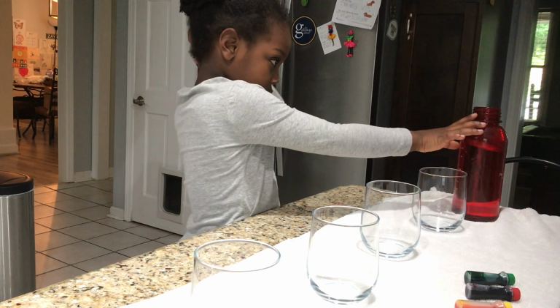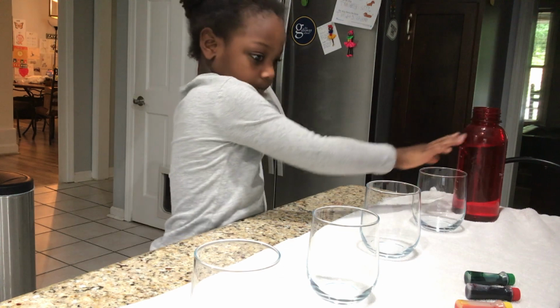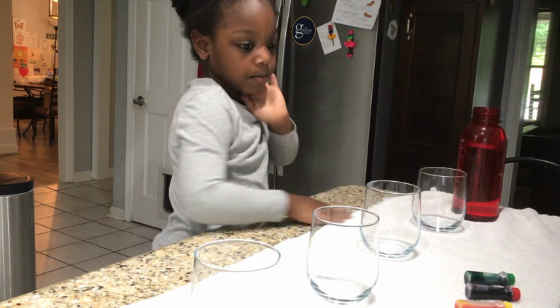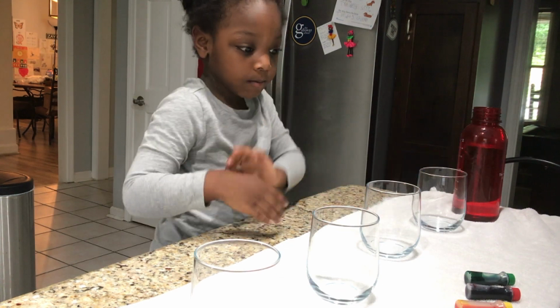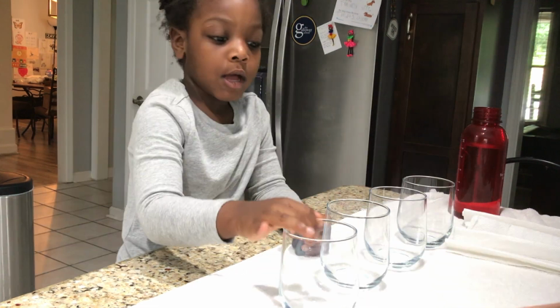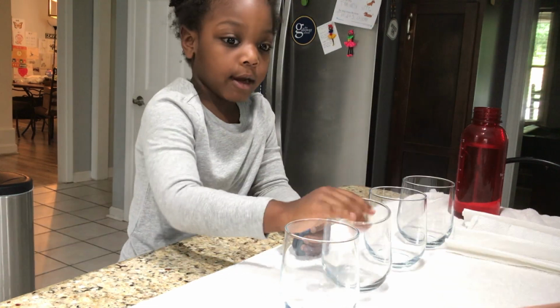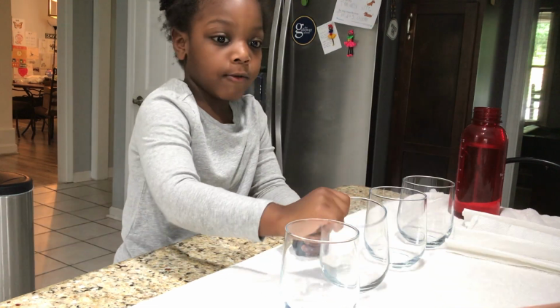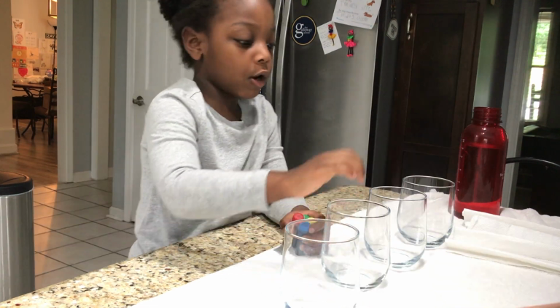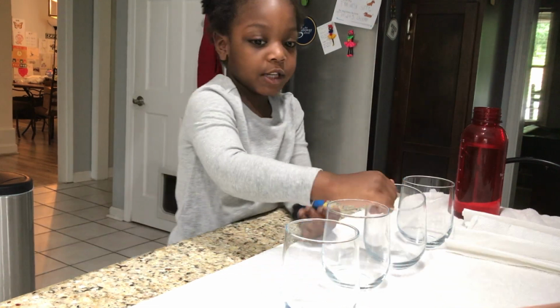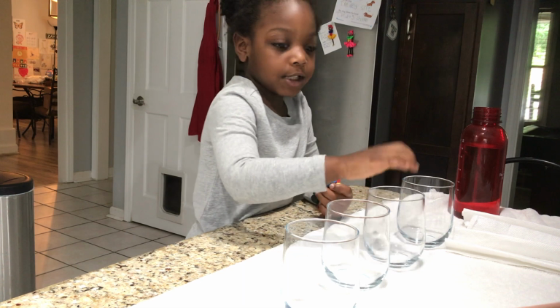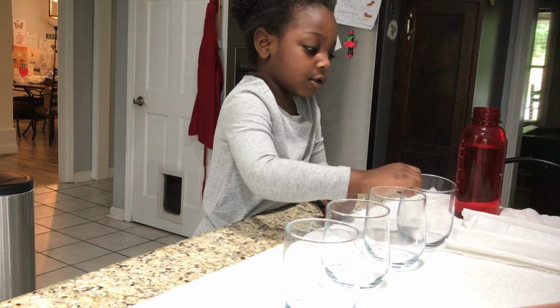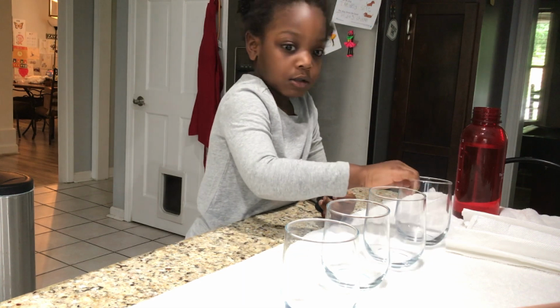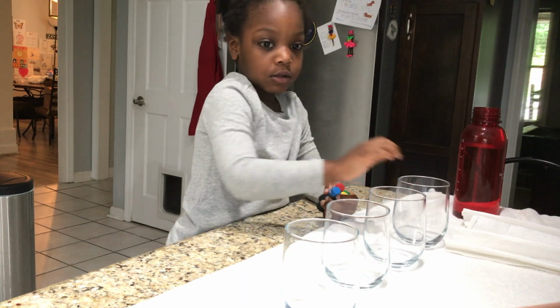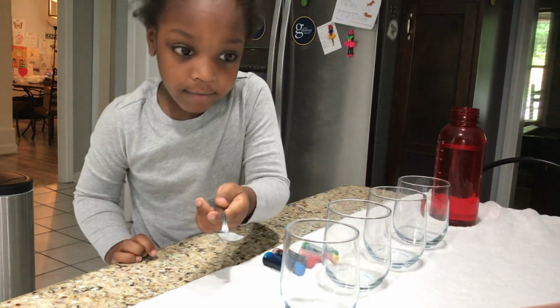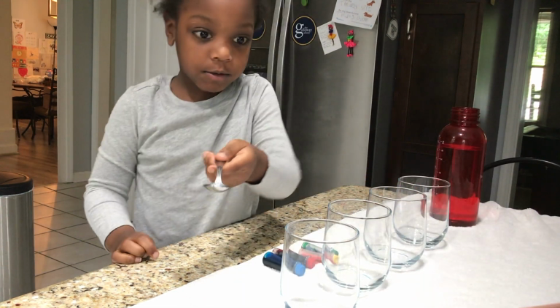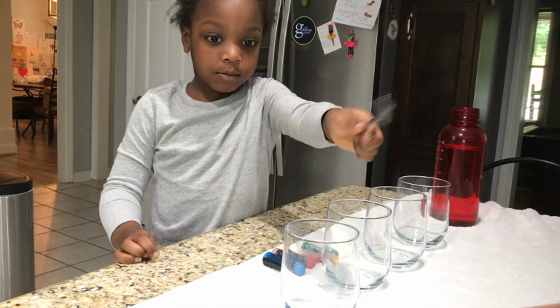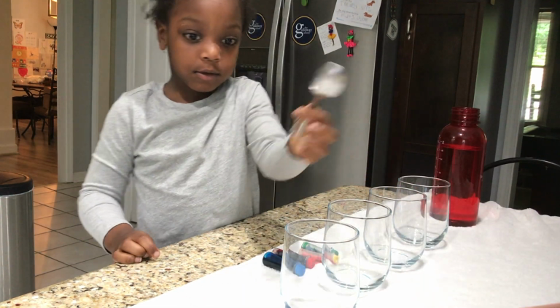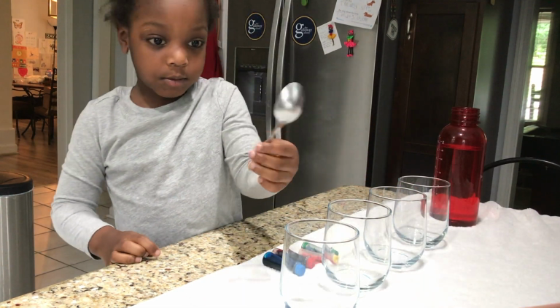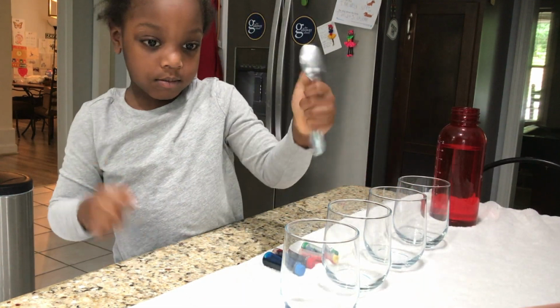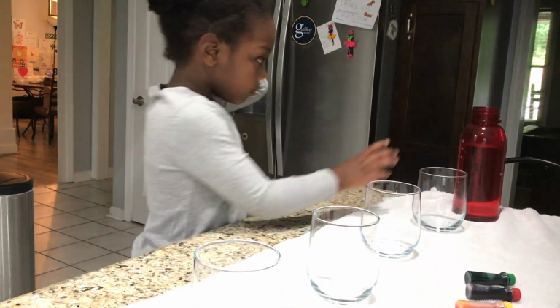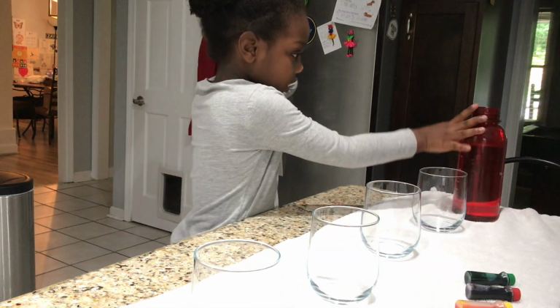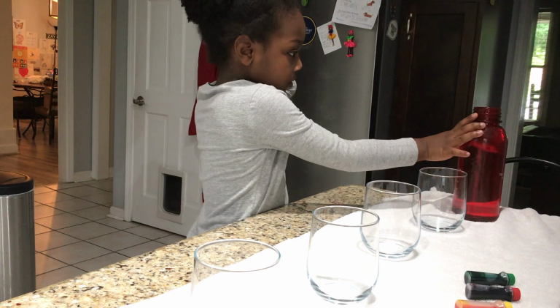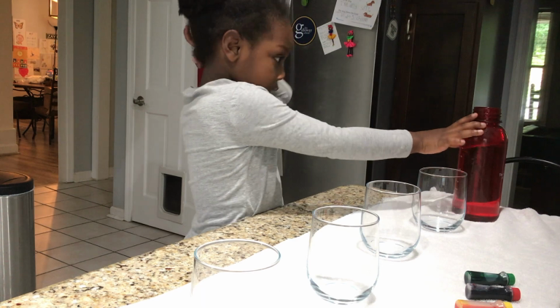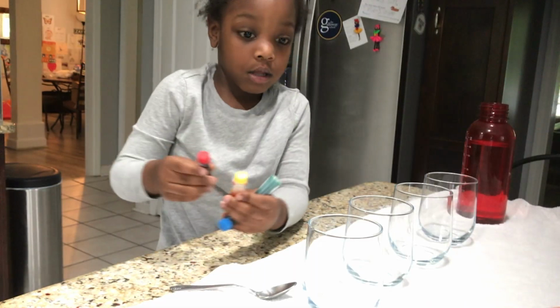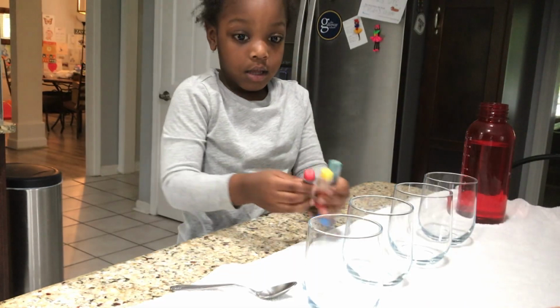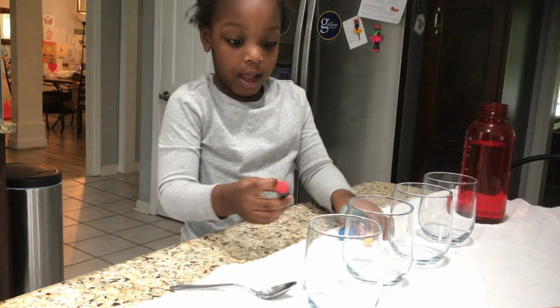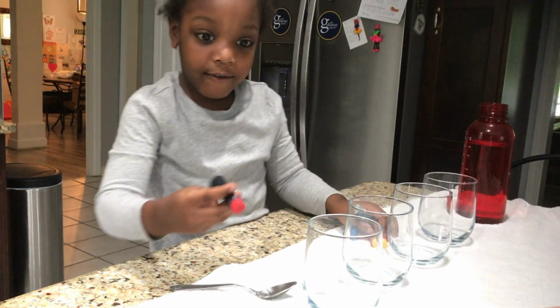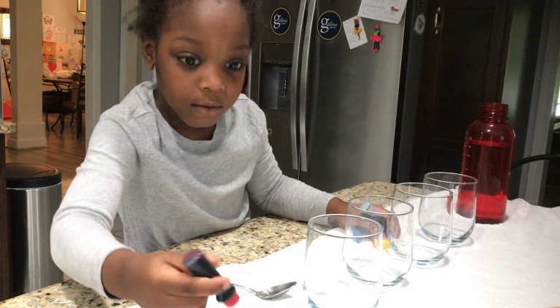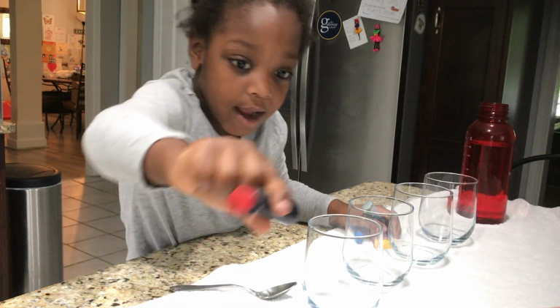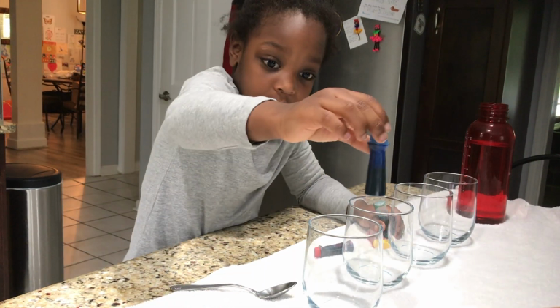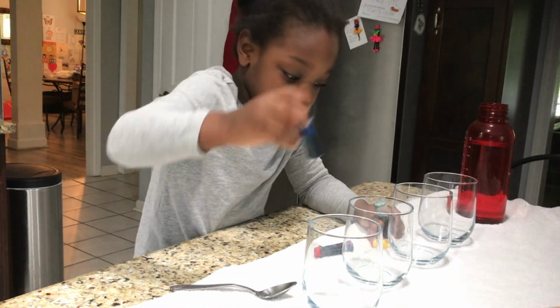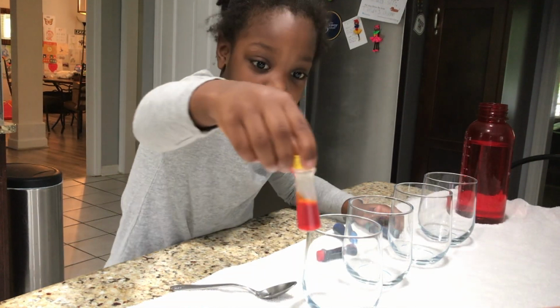For this you will need four clear containers, four empty glasses, a spoon, paper towels, some water, and four colors.